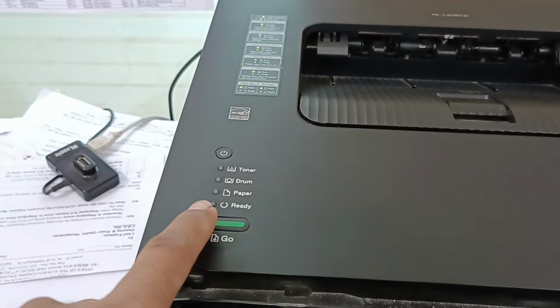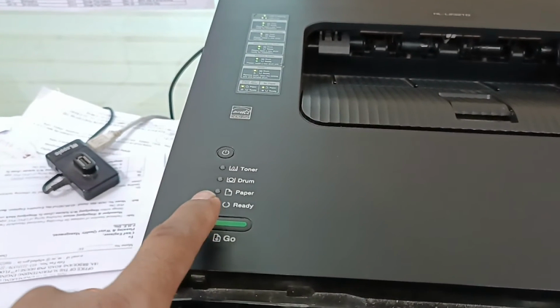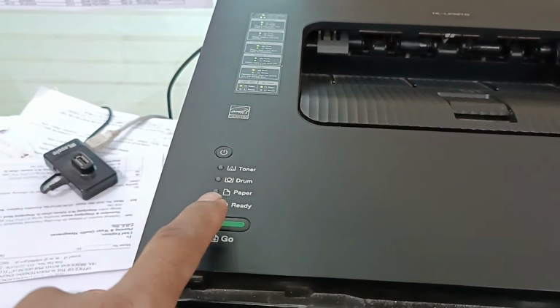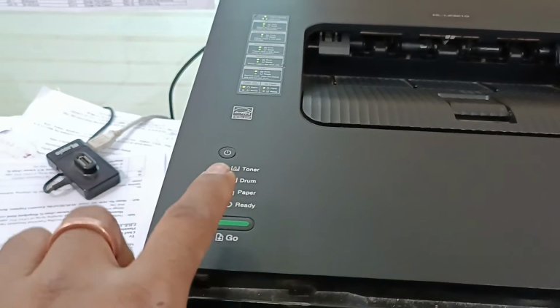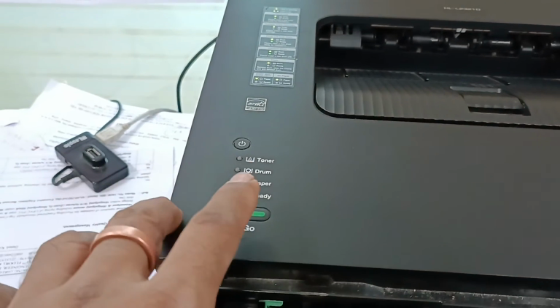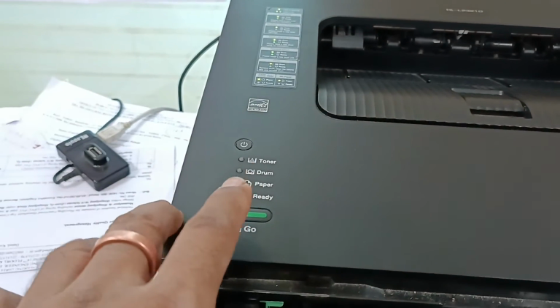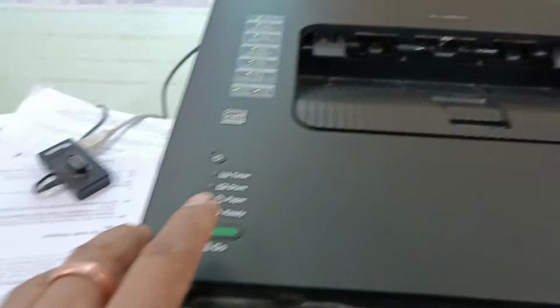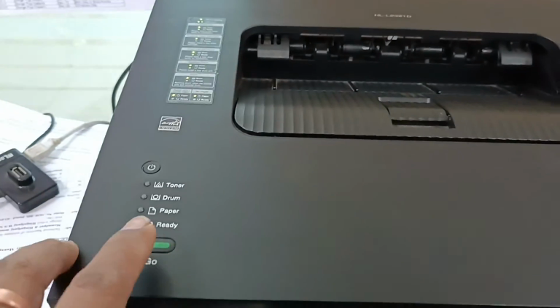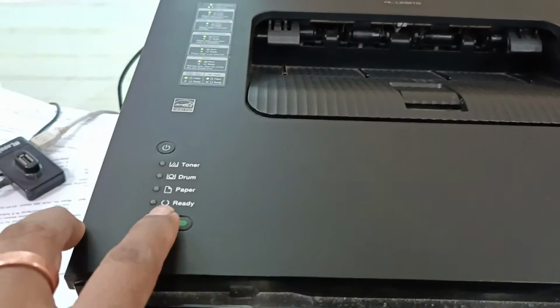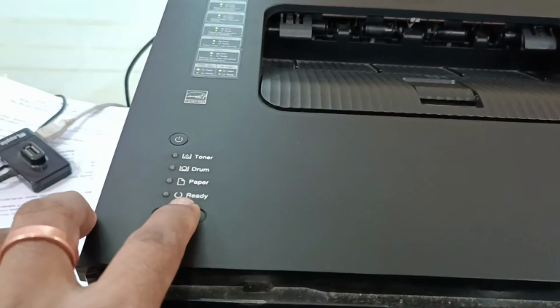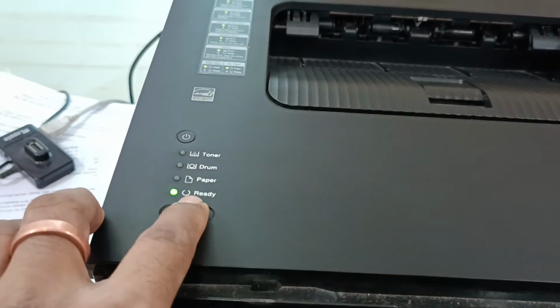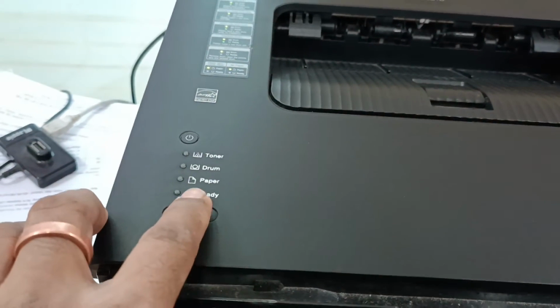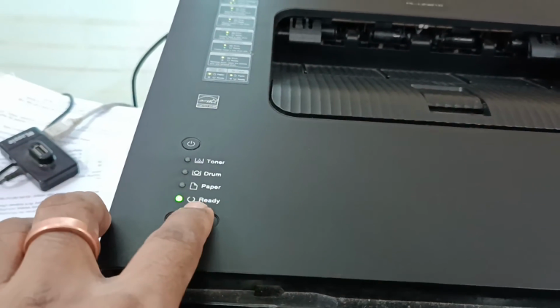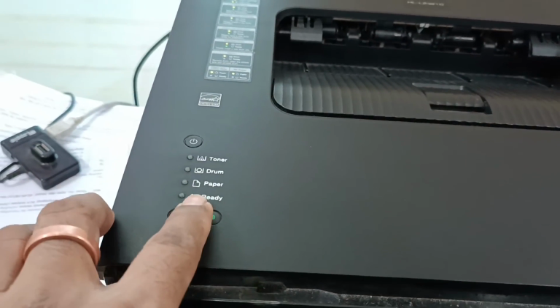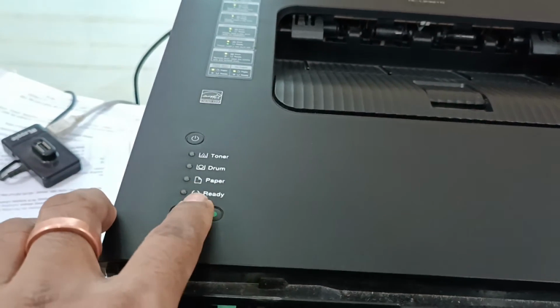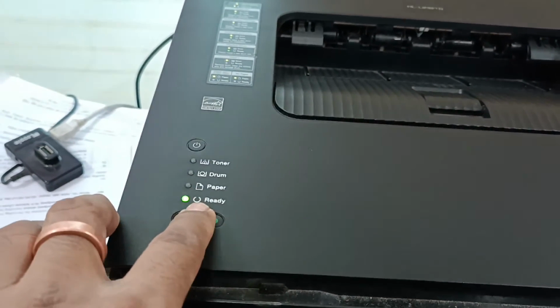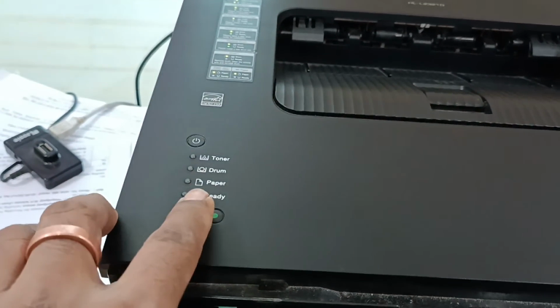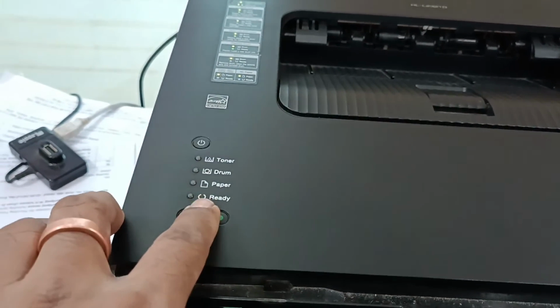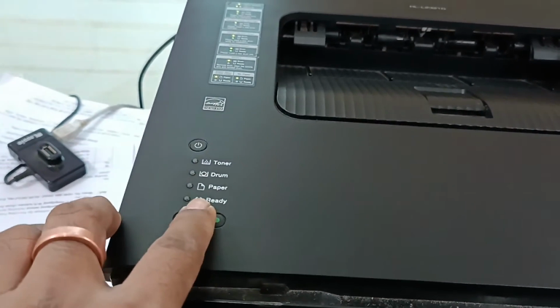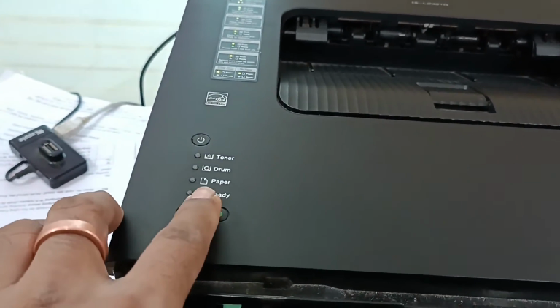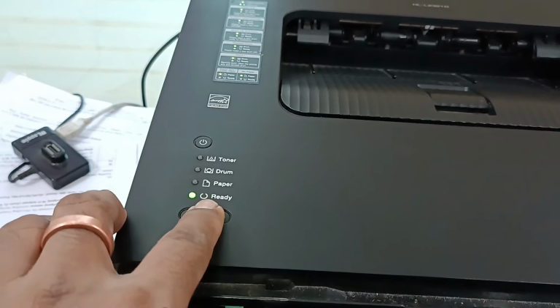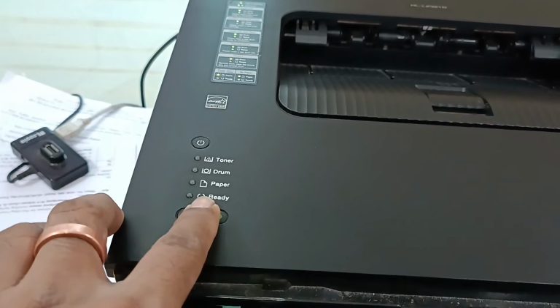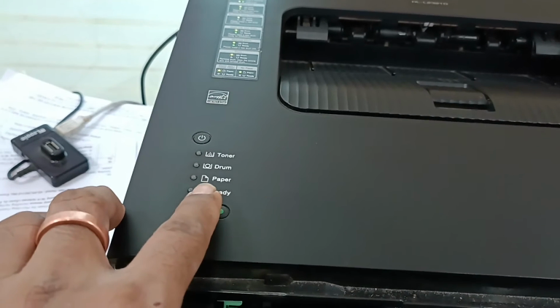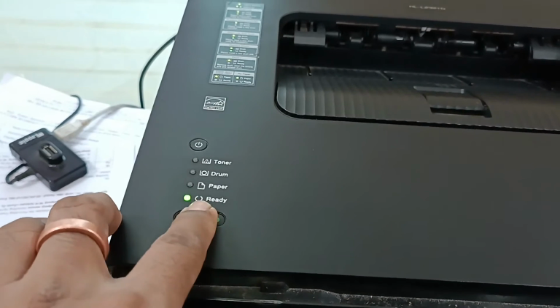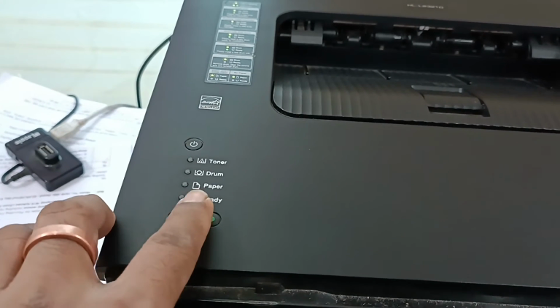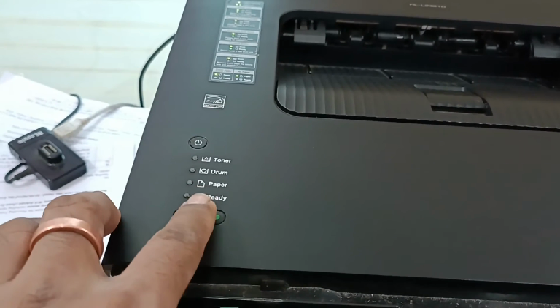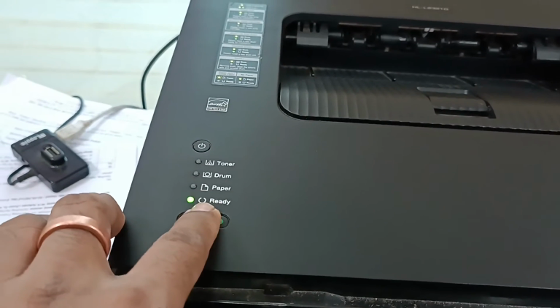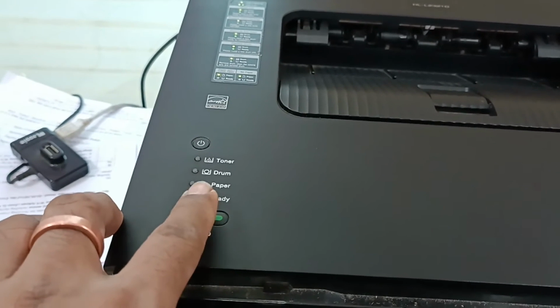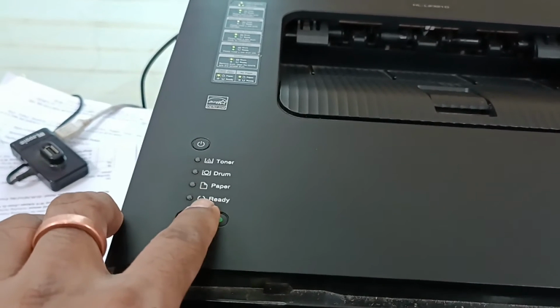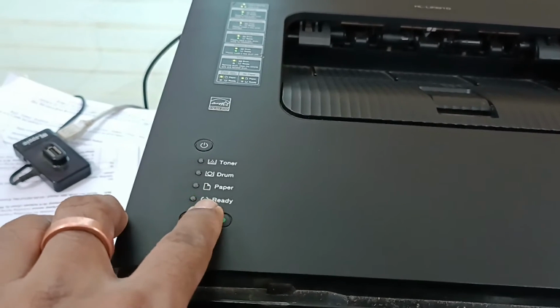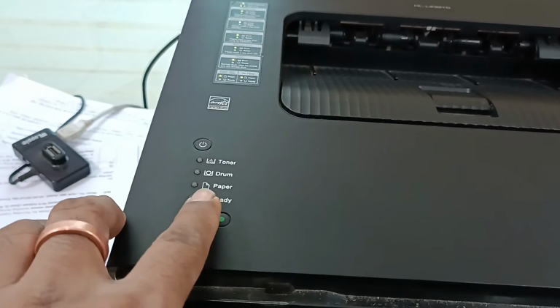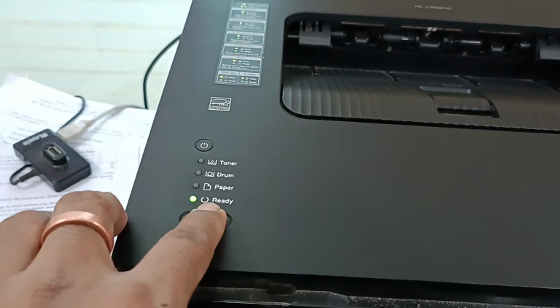Press 9 times: 1, 2, 3, 4, 5, 6, 7, 8, 9.